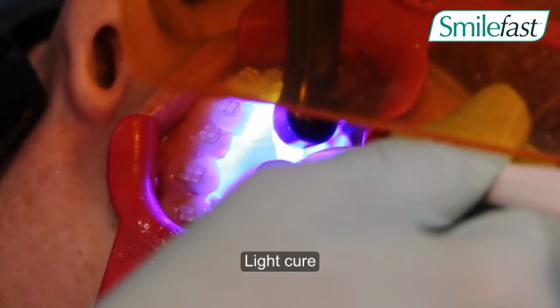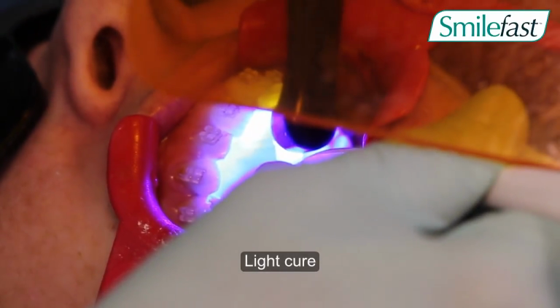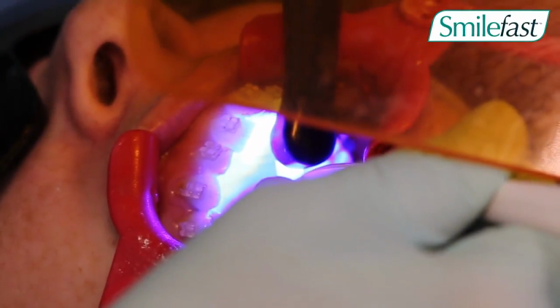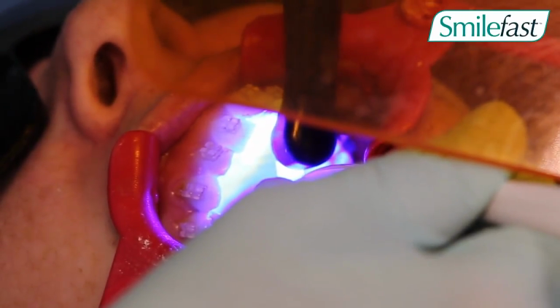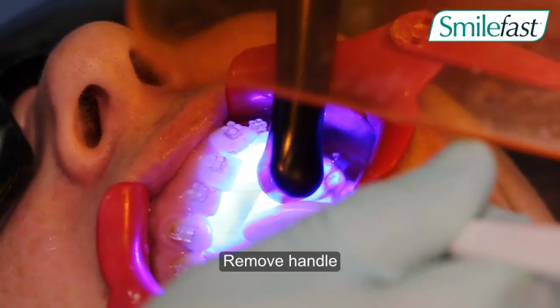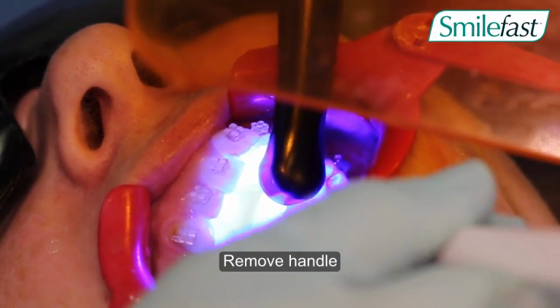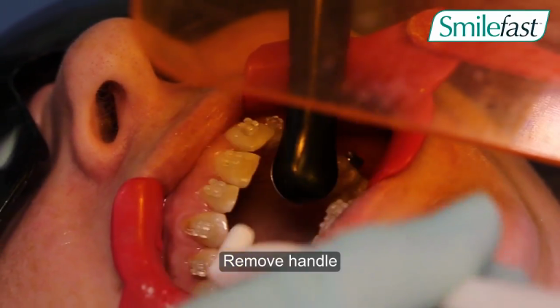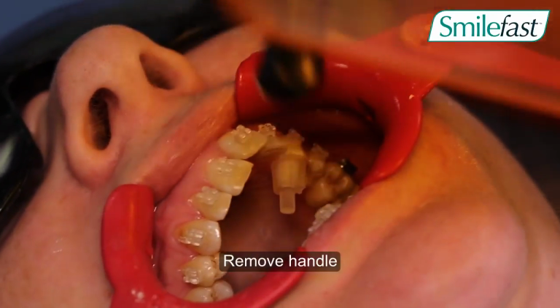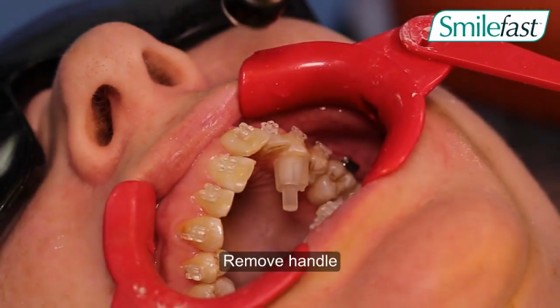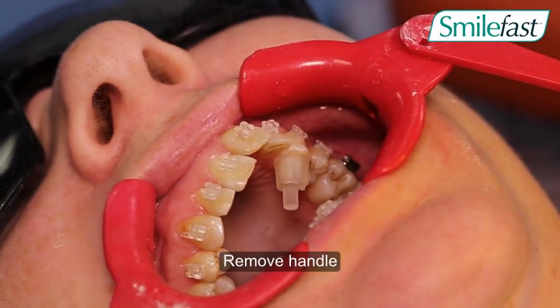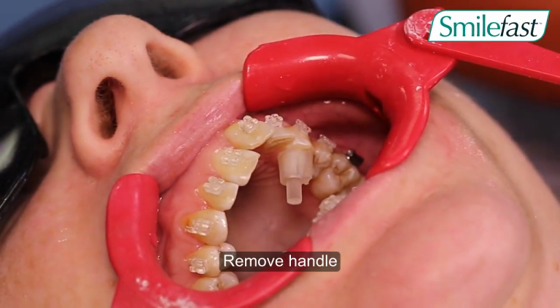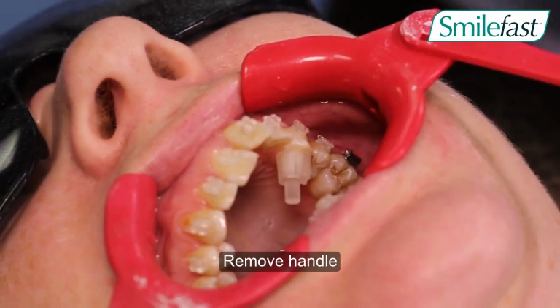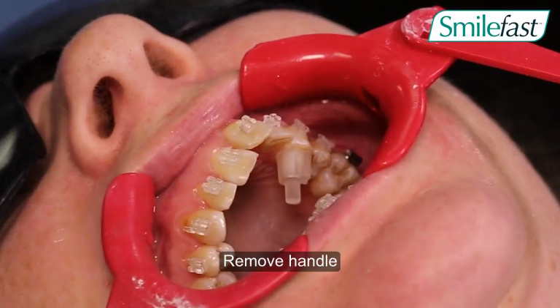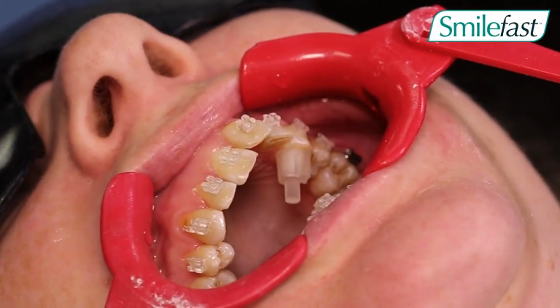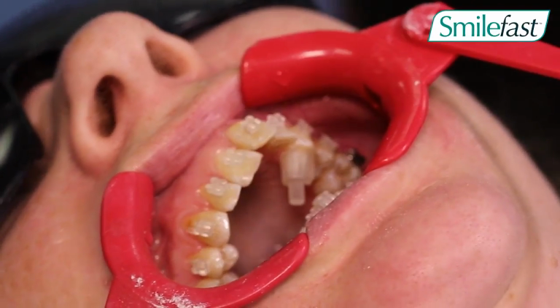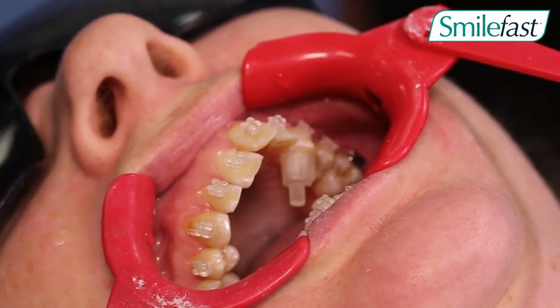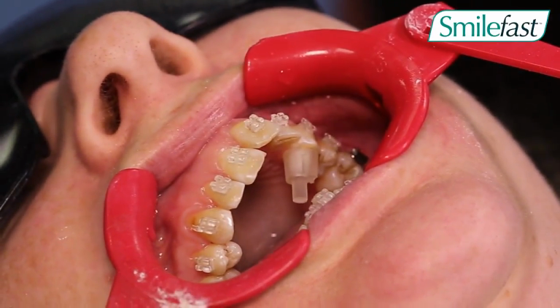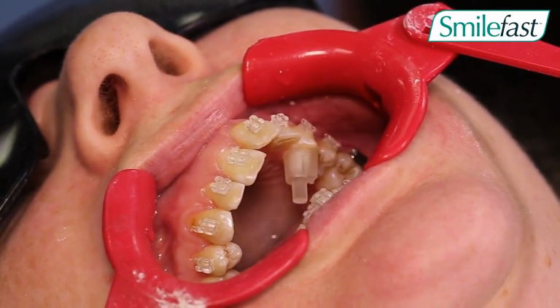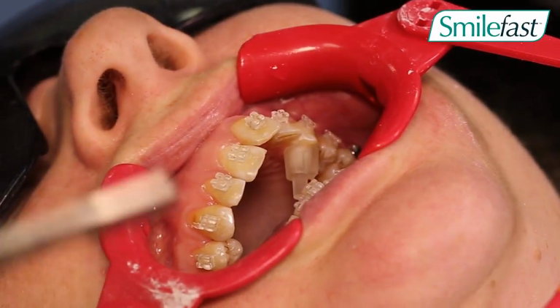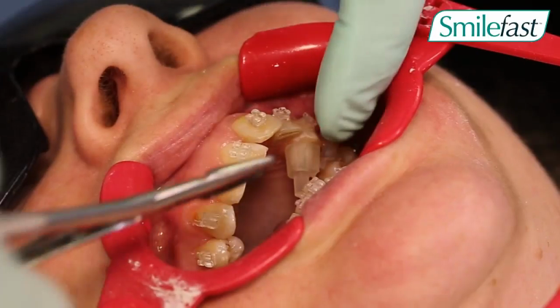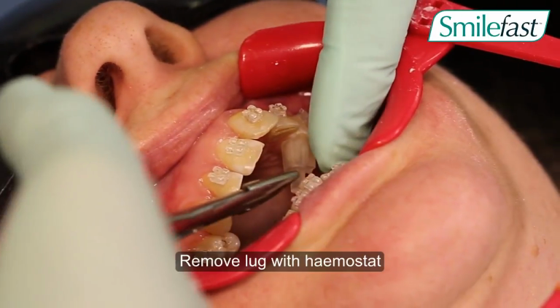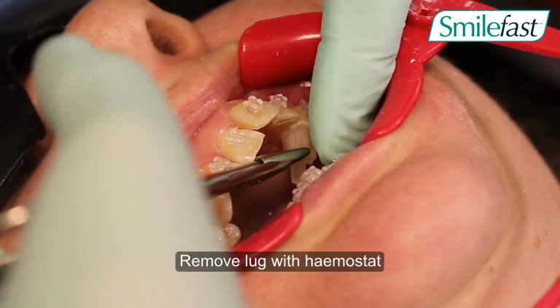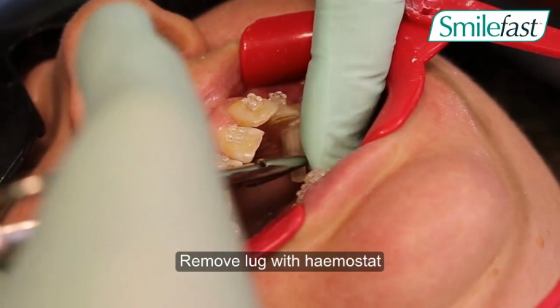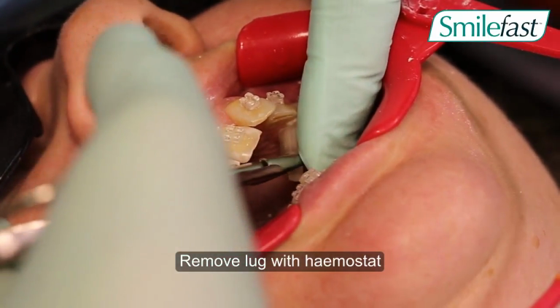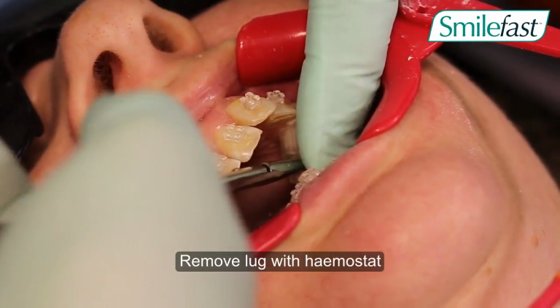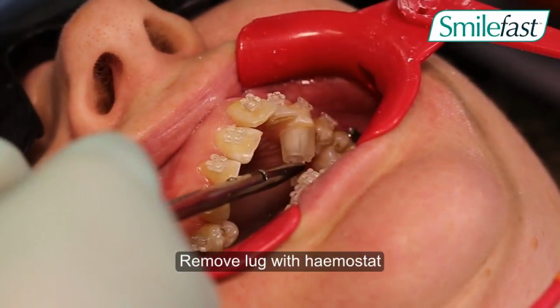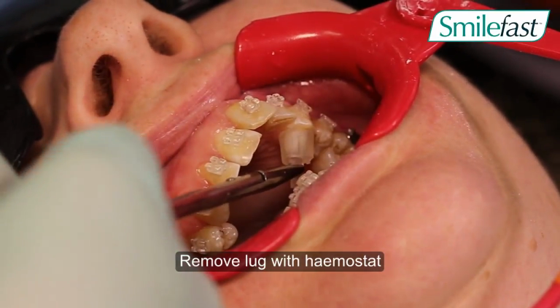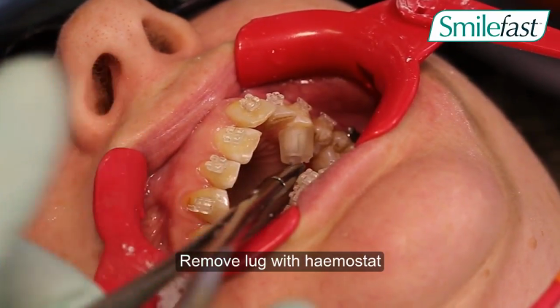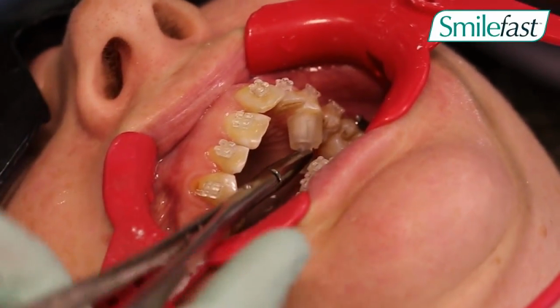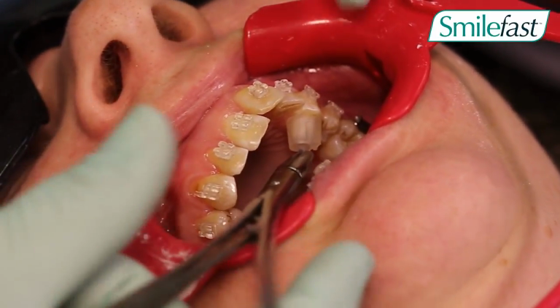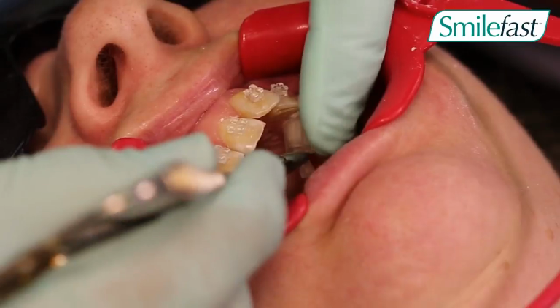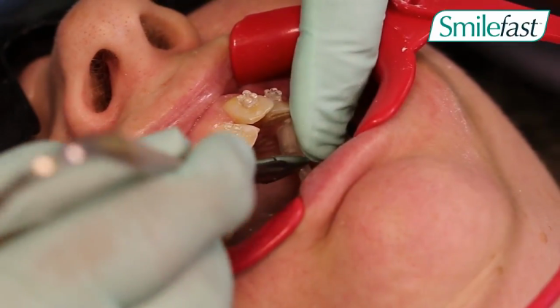The jig is then placed onto the tooth and cured at that position. These are made out of composite, so they are easy to either add to or to reduce the size of the bite turbos as required.